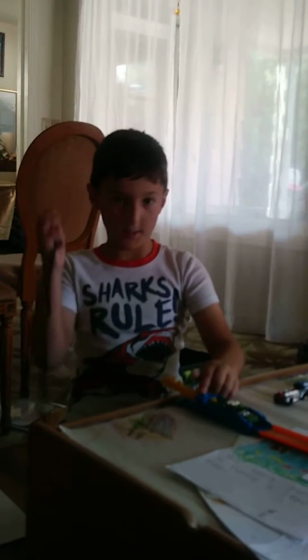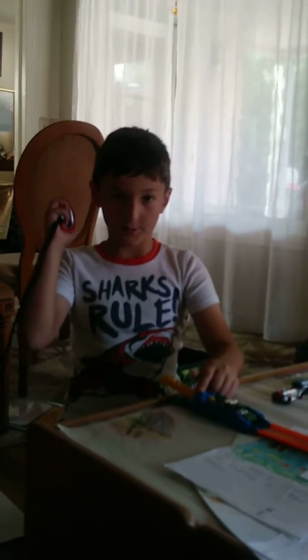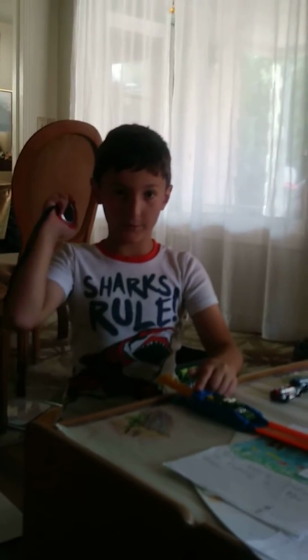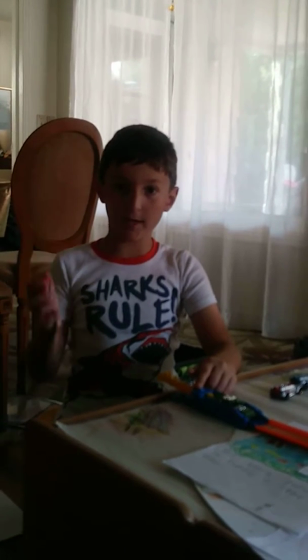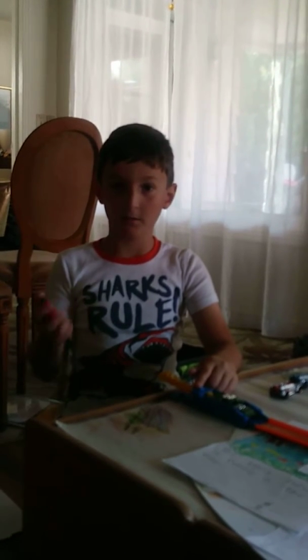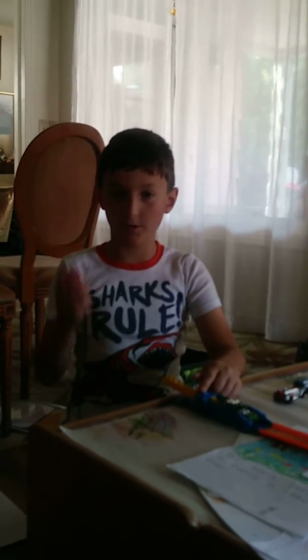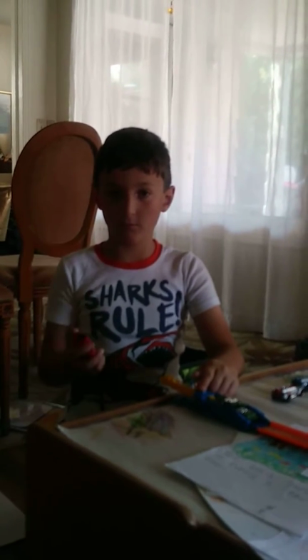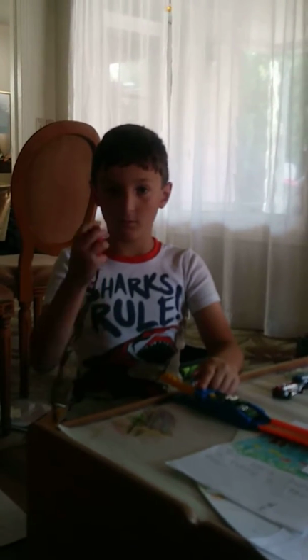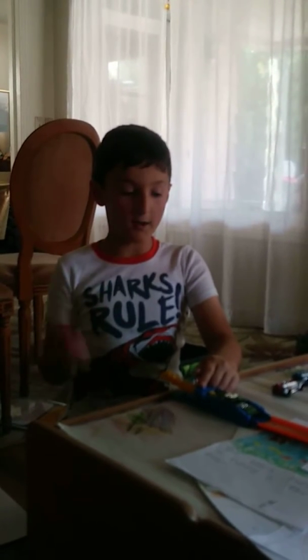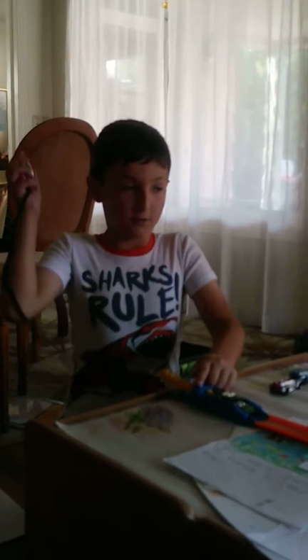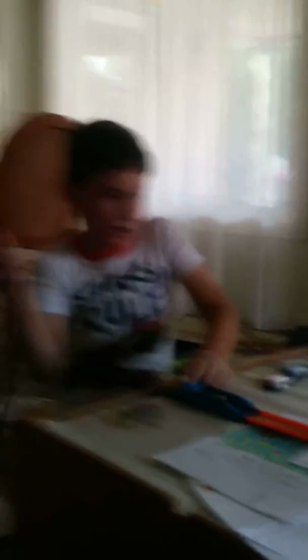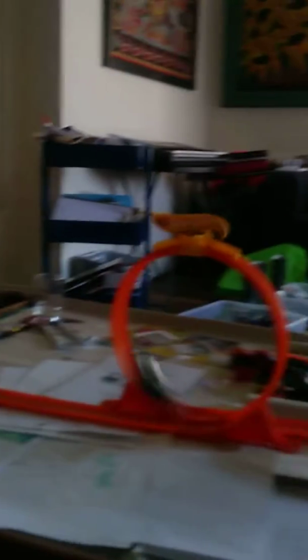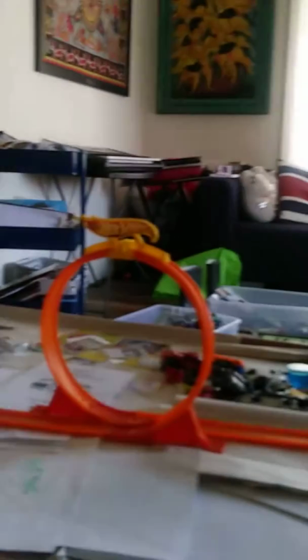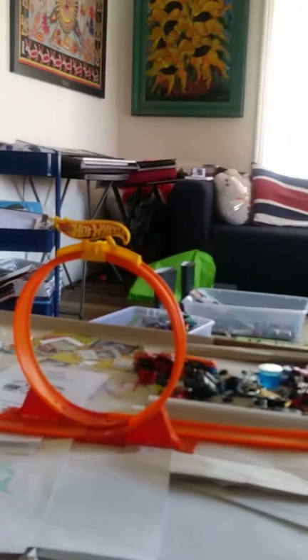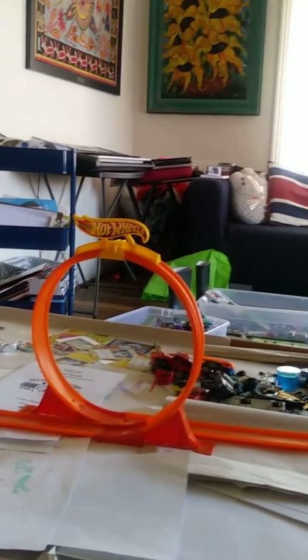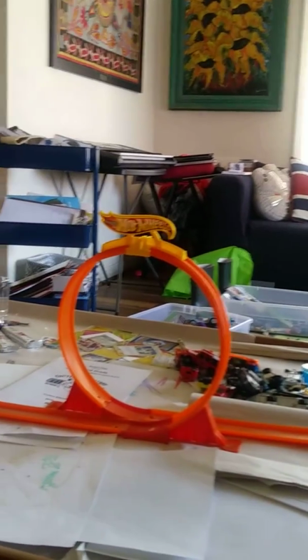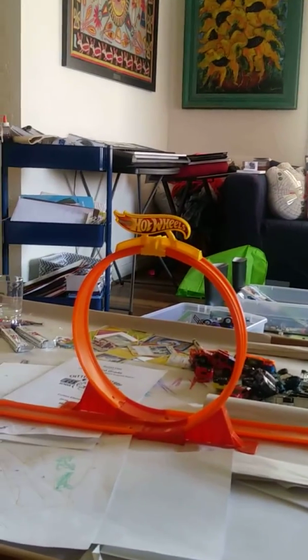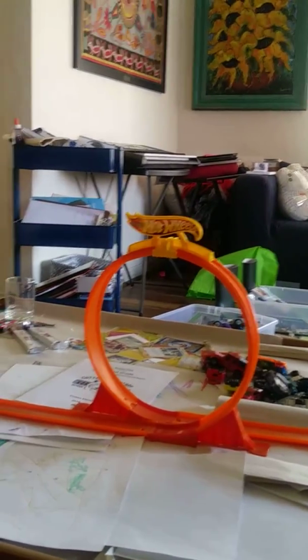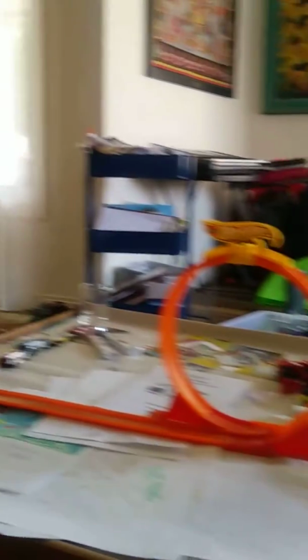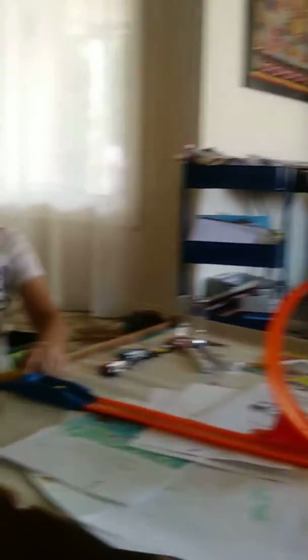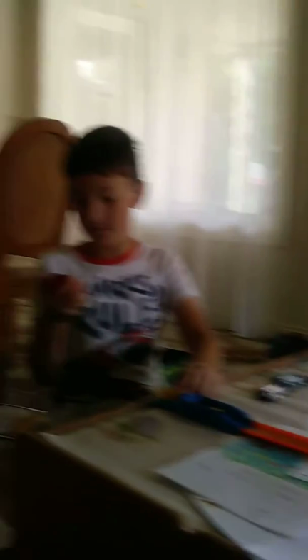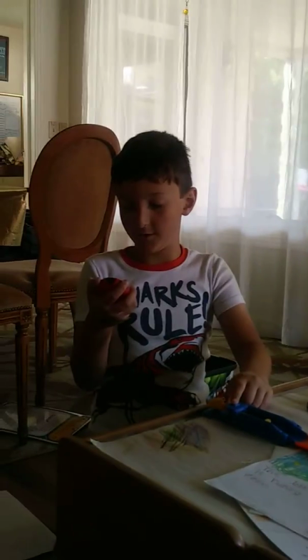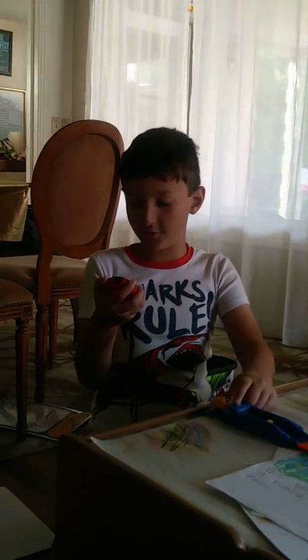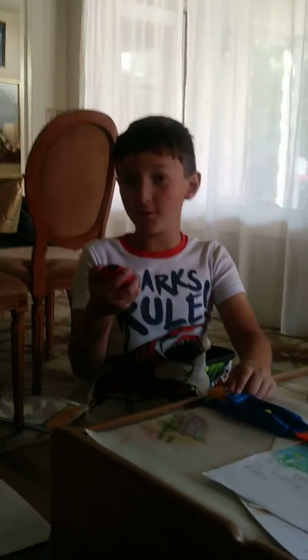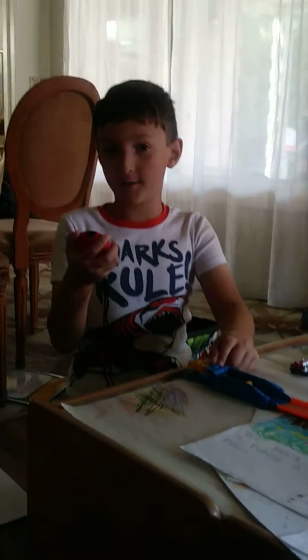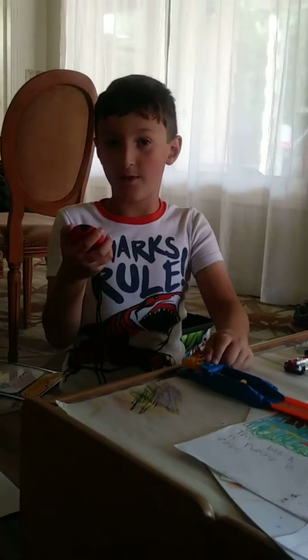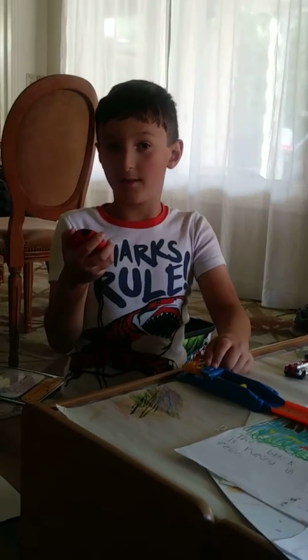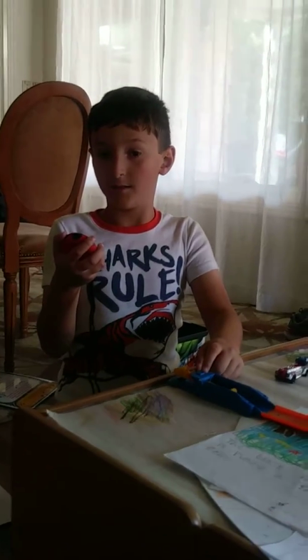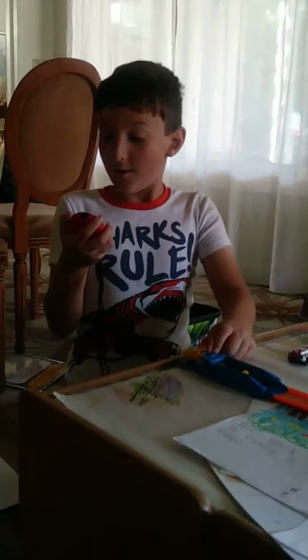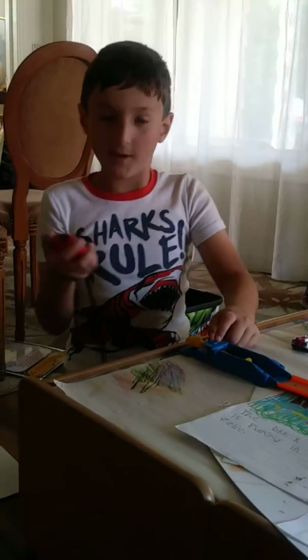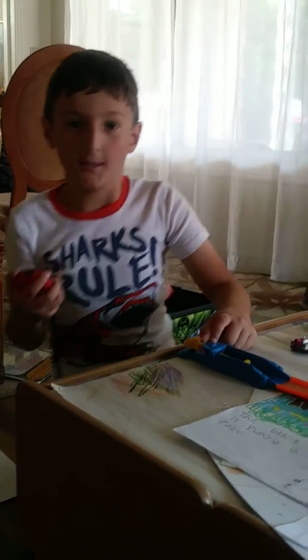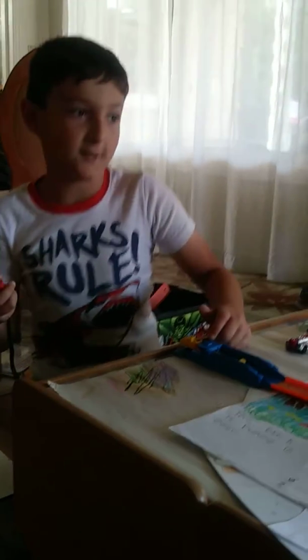Starting in 3, 2, 1... Start! Stop! That was good. 2.3 seconds.